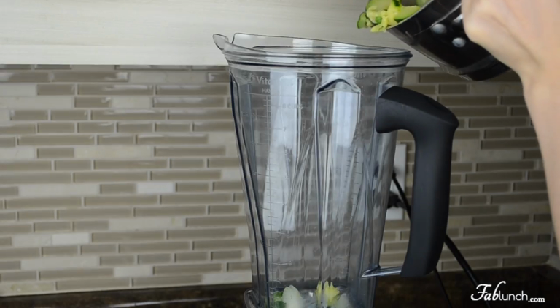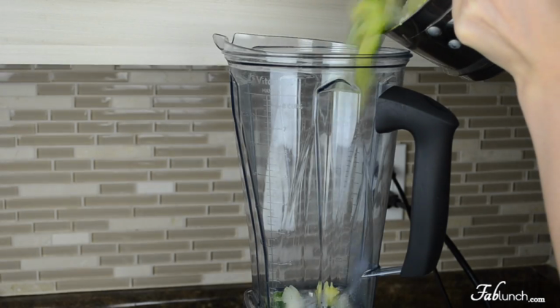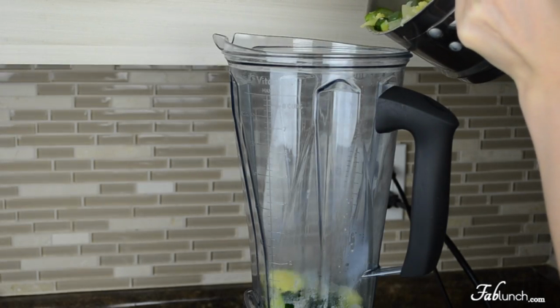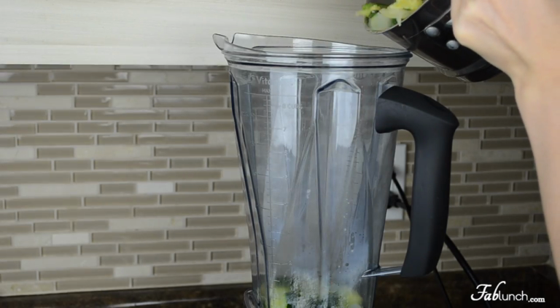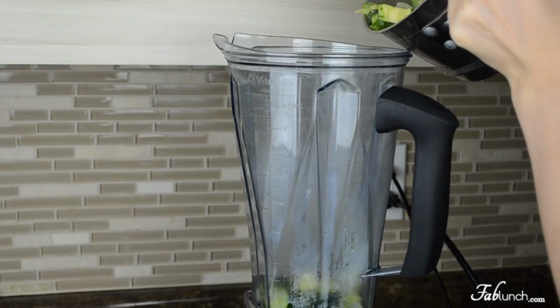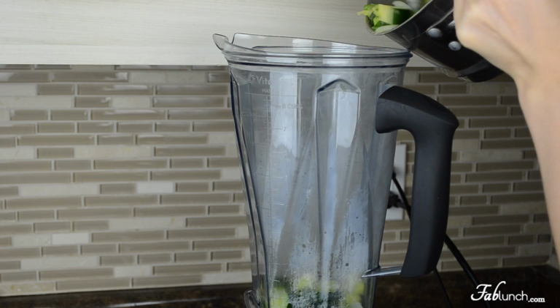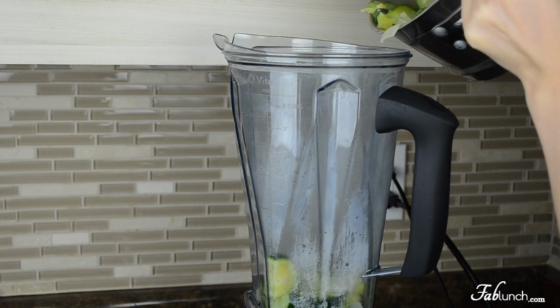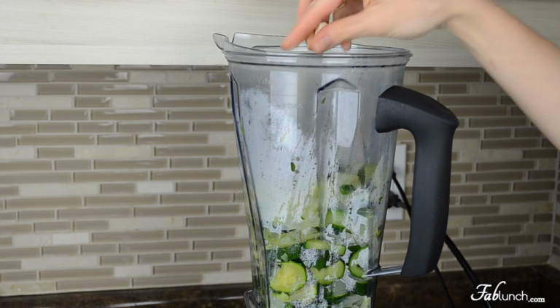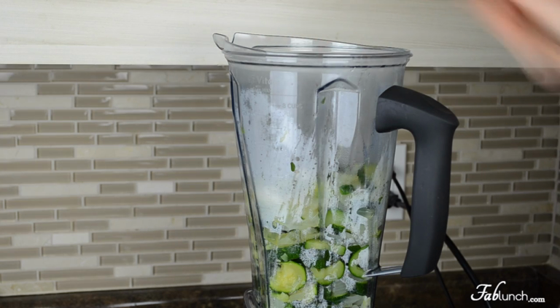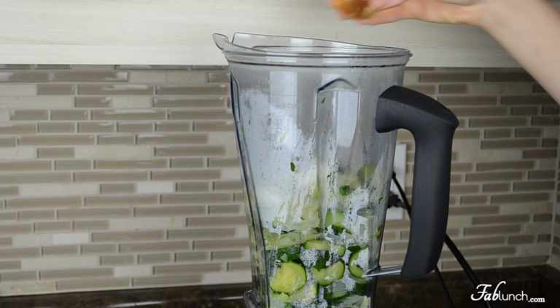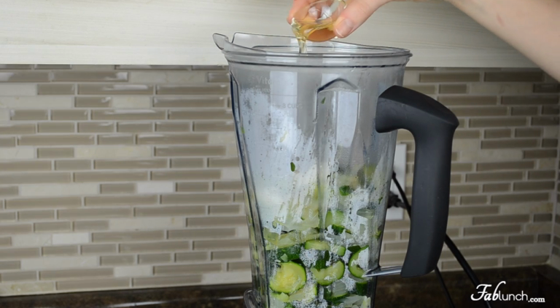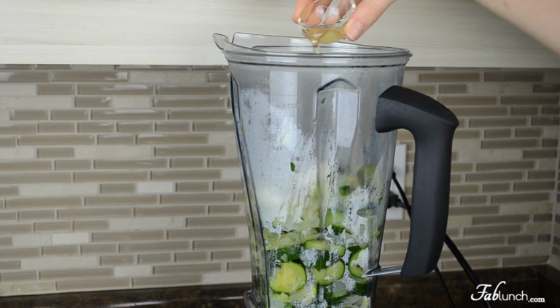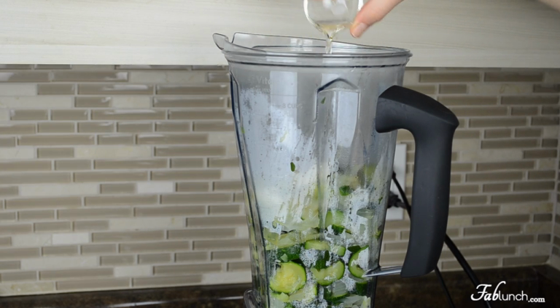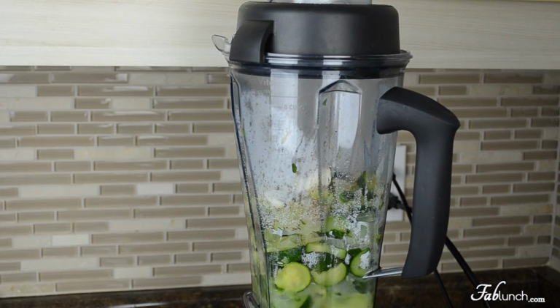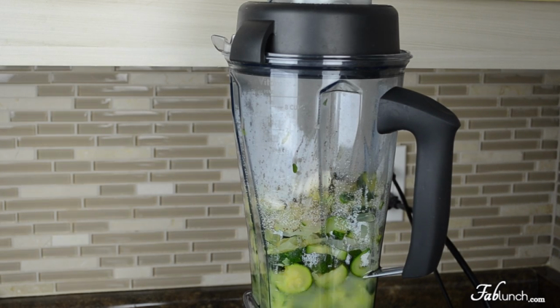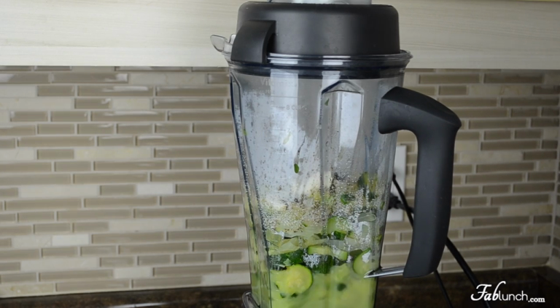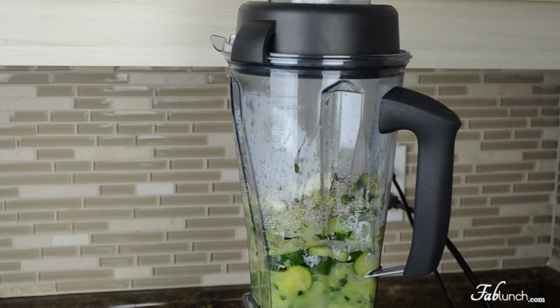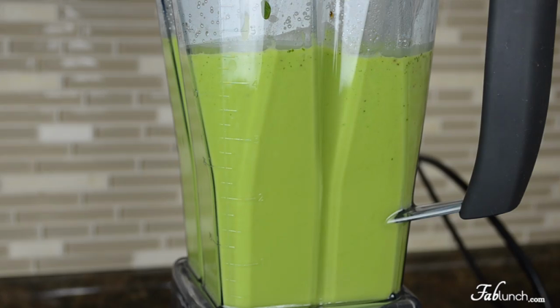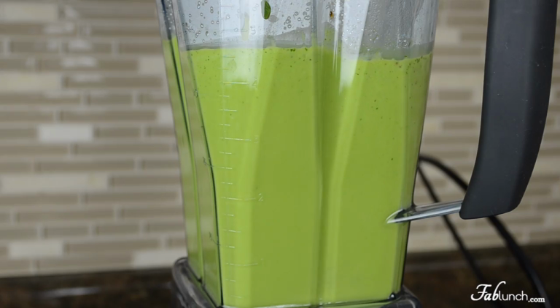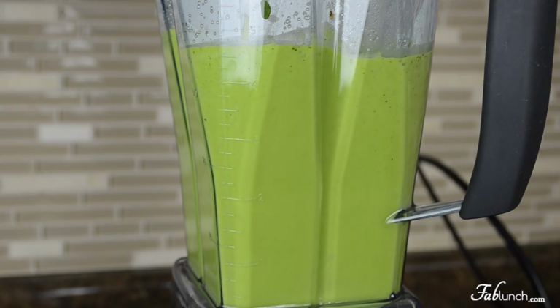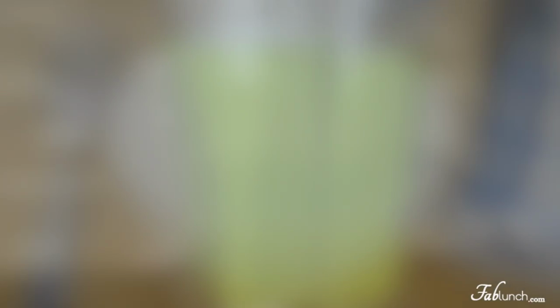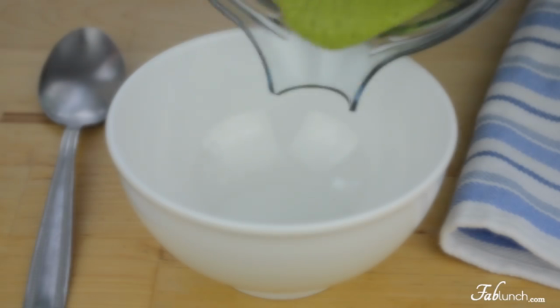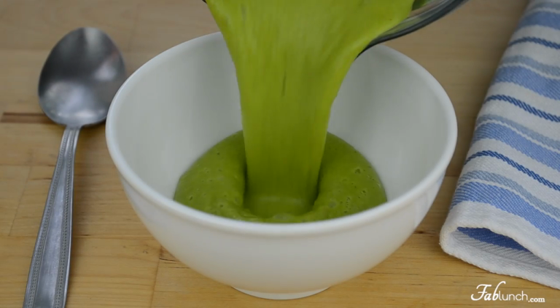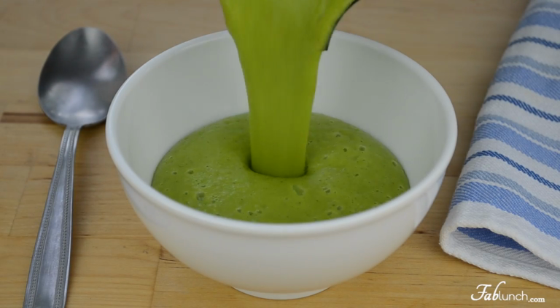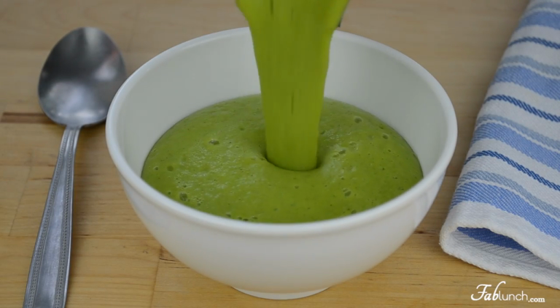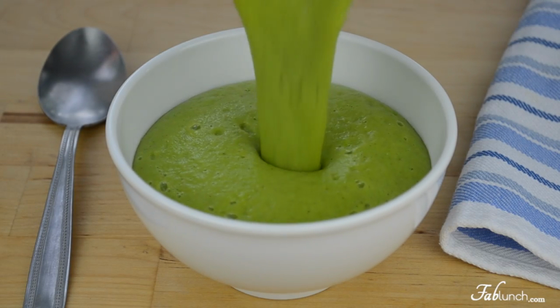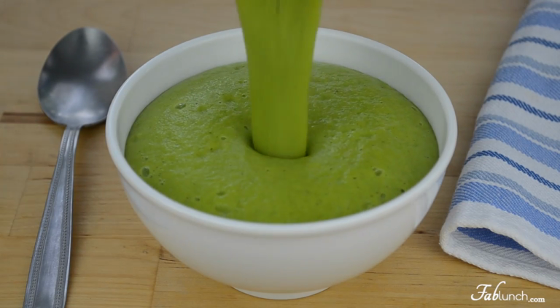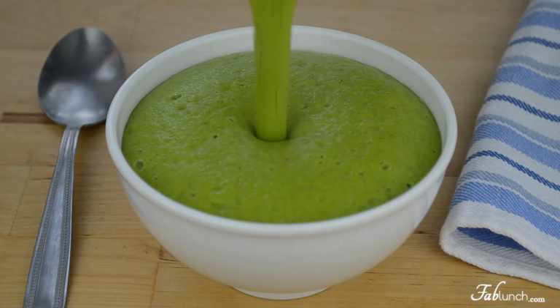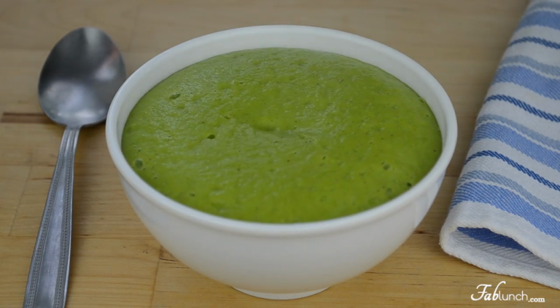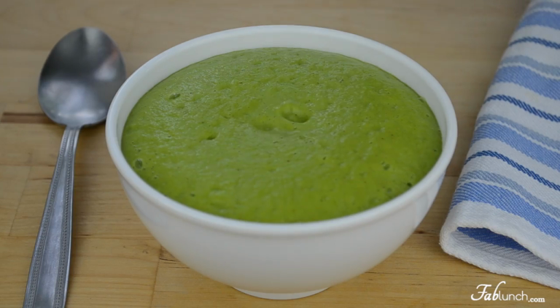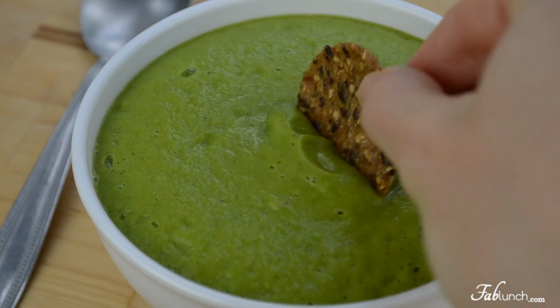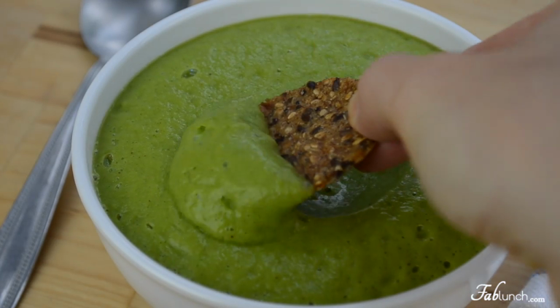Next we're going to combine all of the ingredients in a blender and blend until you reach a smooth consistency. Then just pour the soup into a bowl, or a thermos container if you're taking it with you for lunch, and enjoy!